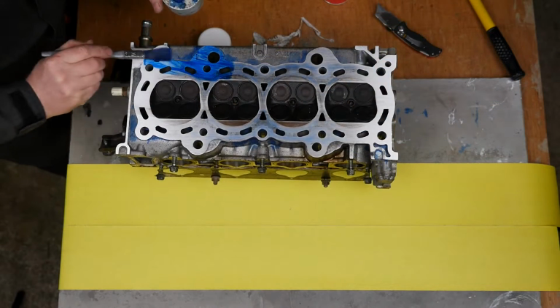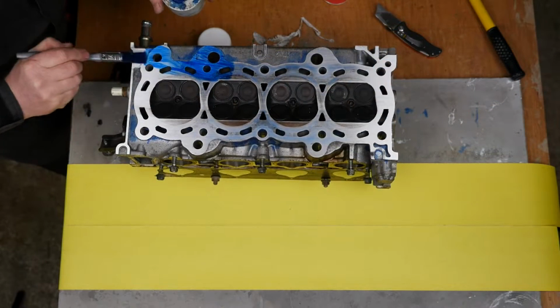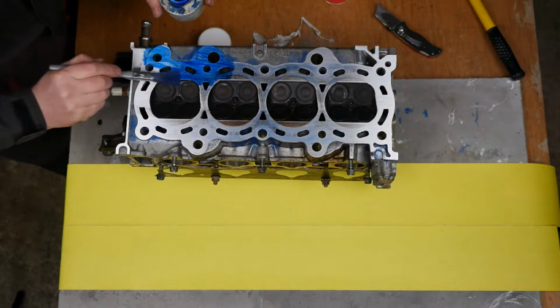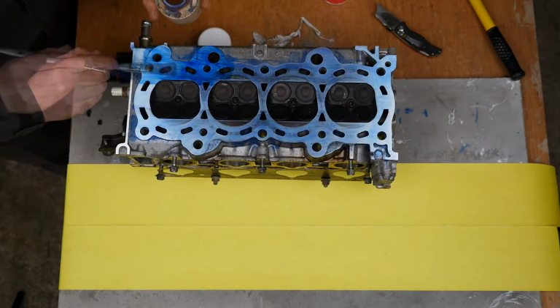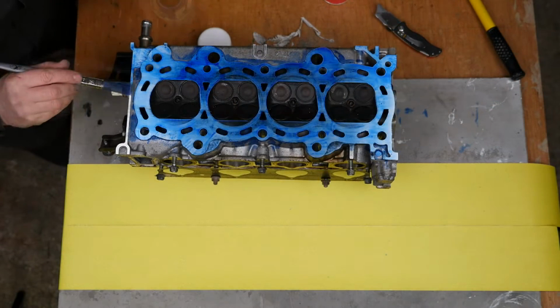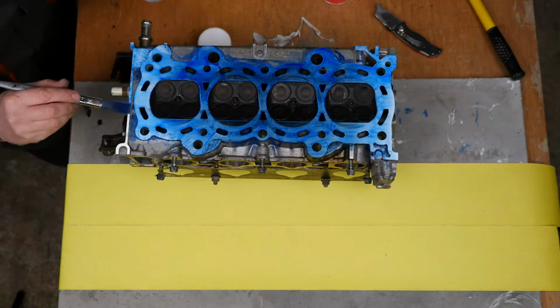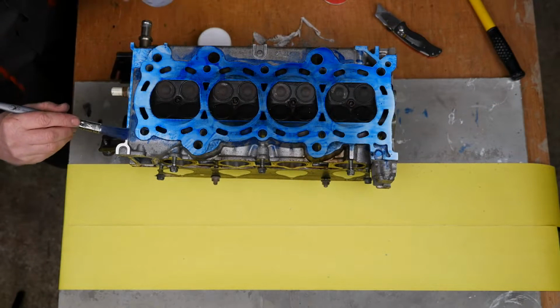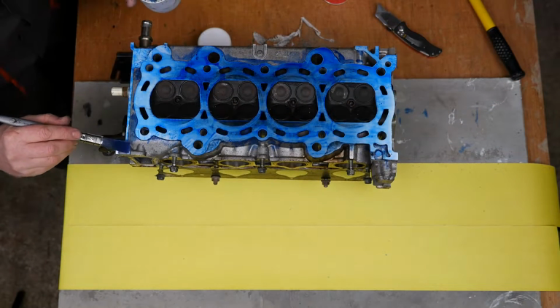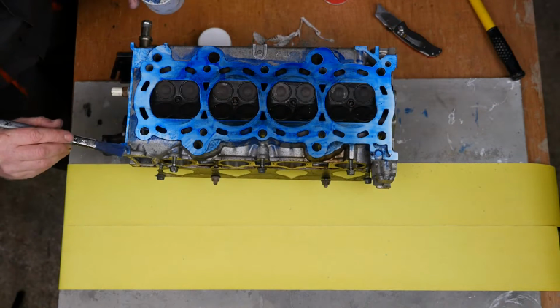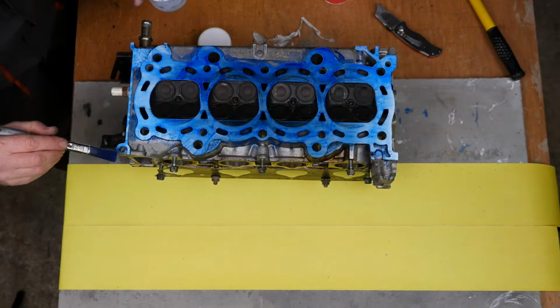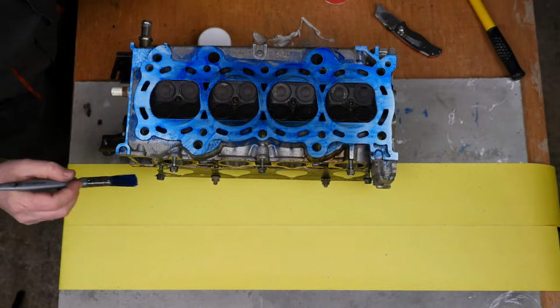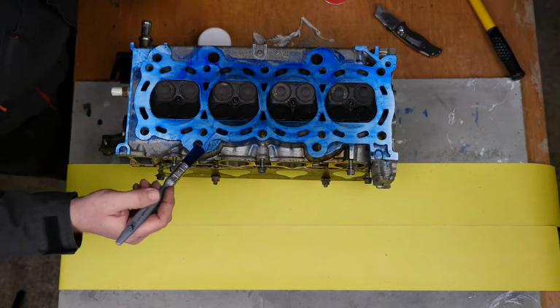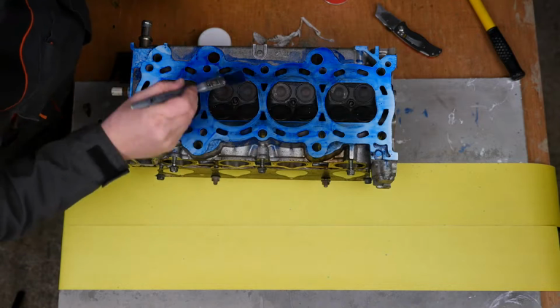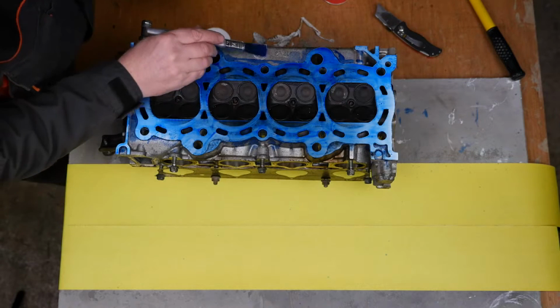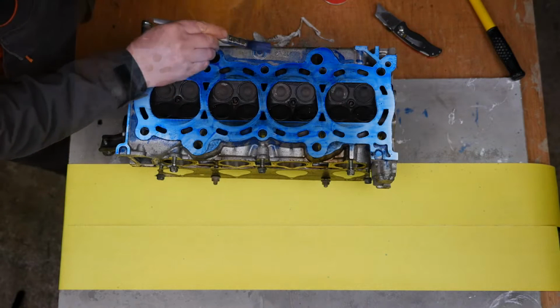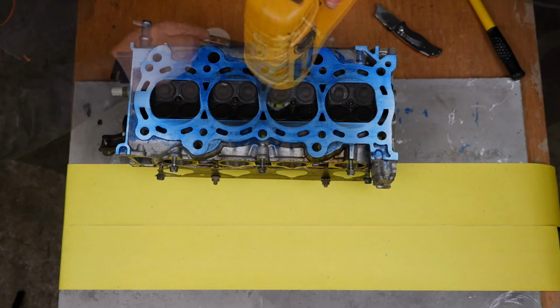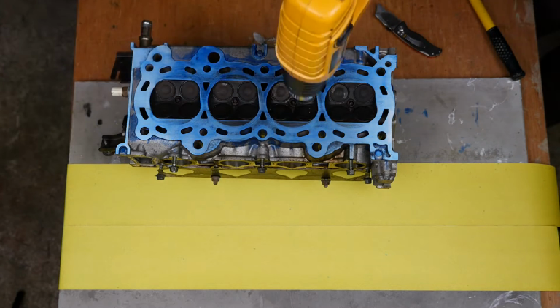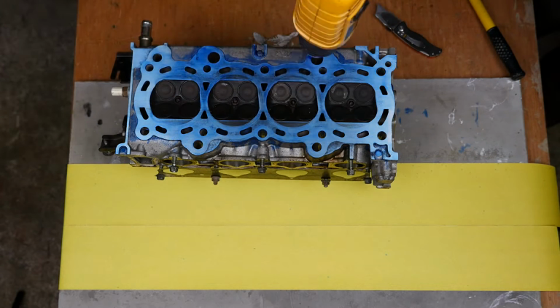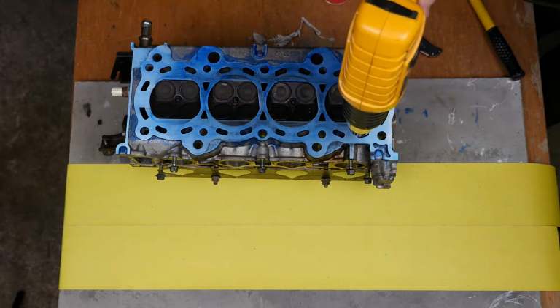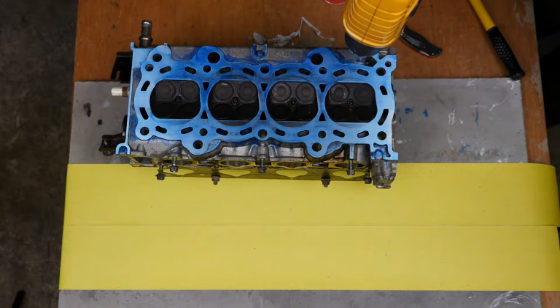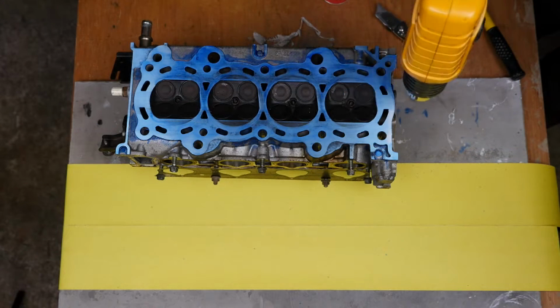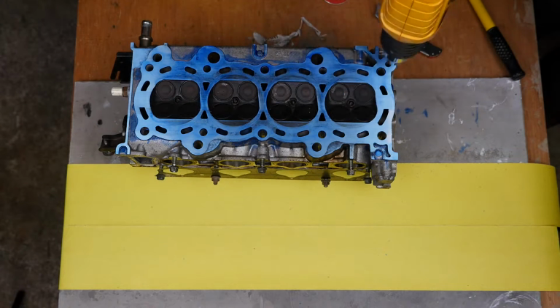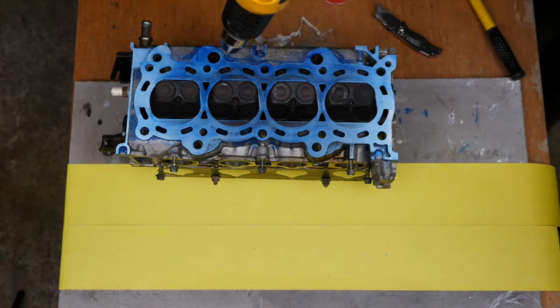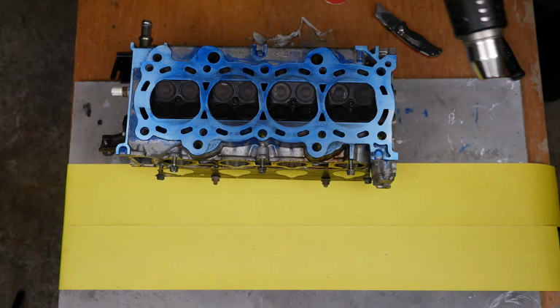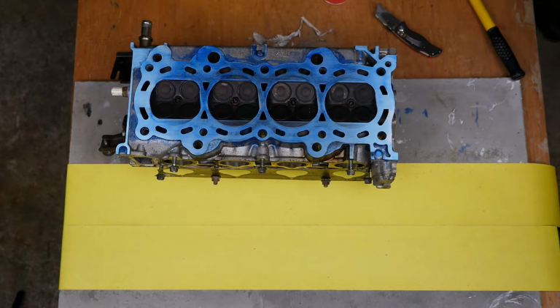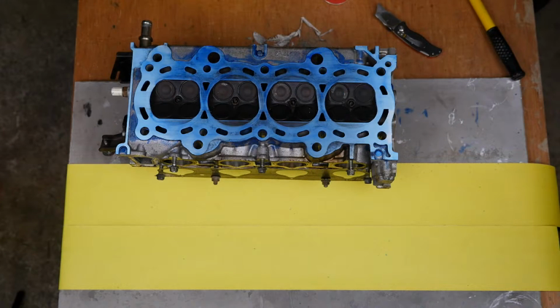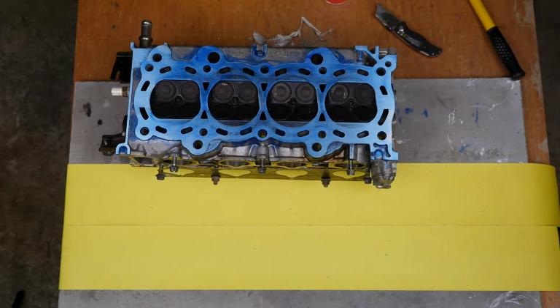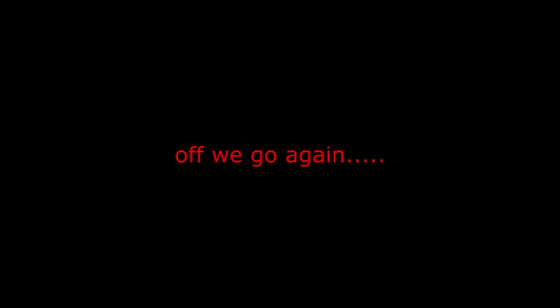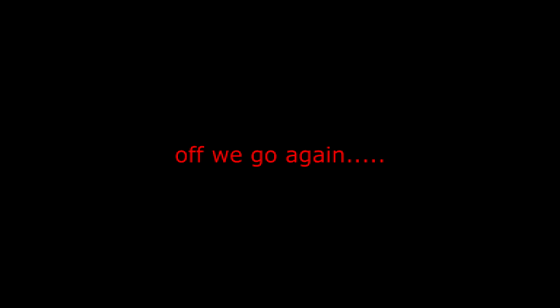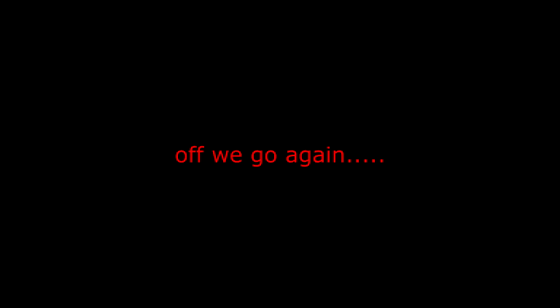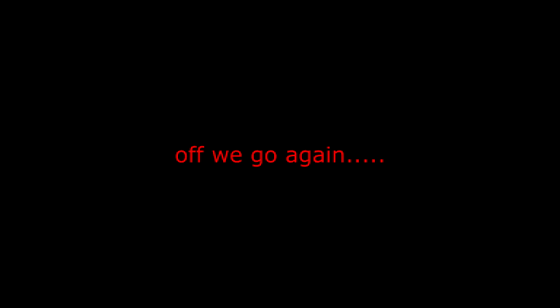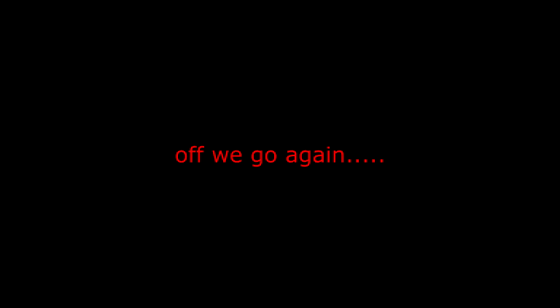I gave it a repaint with the blue so we can see how it's going, quickly dried that off, and off we go again.